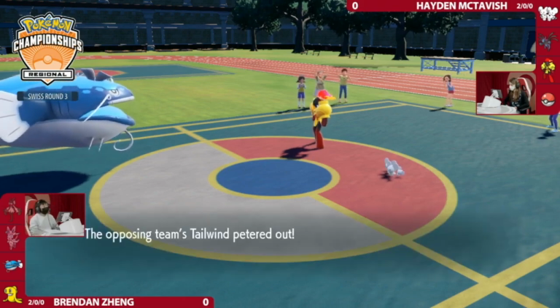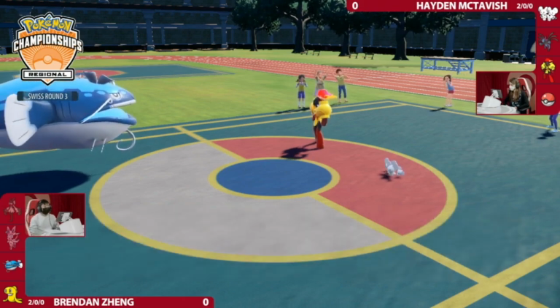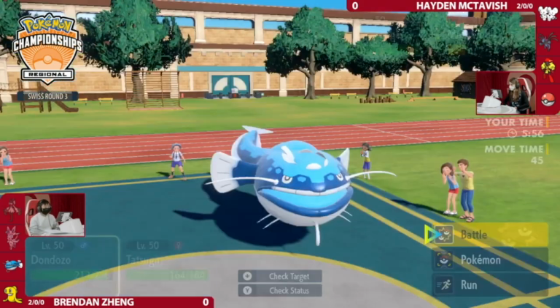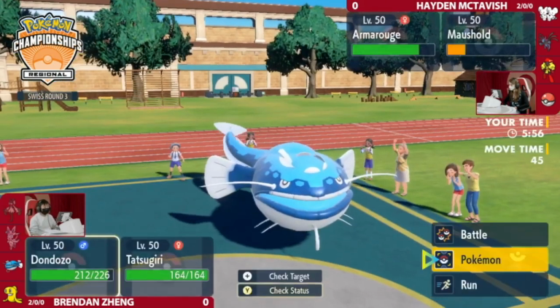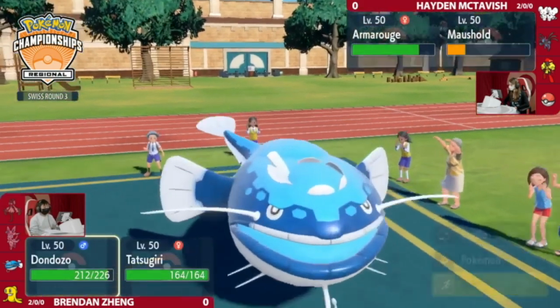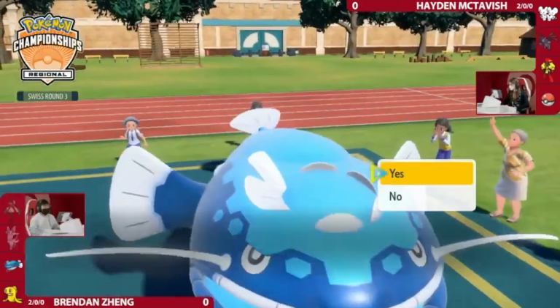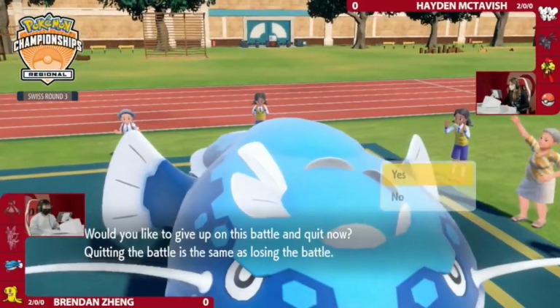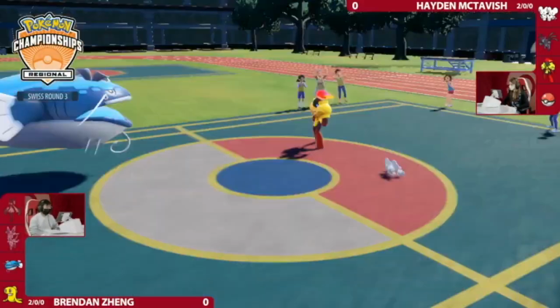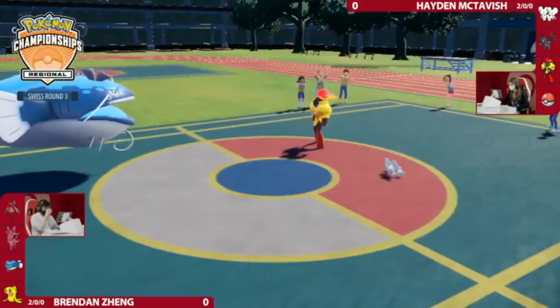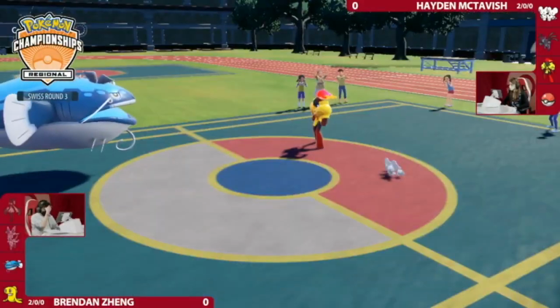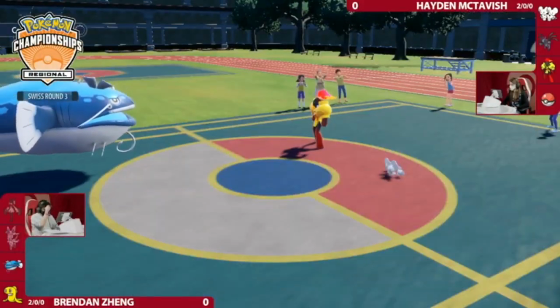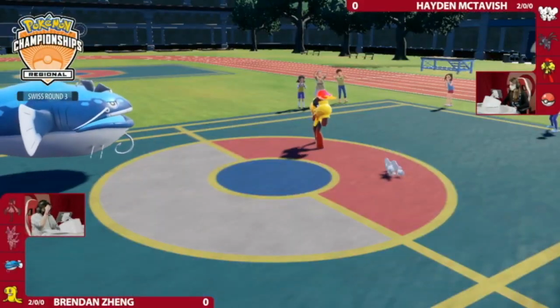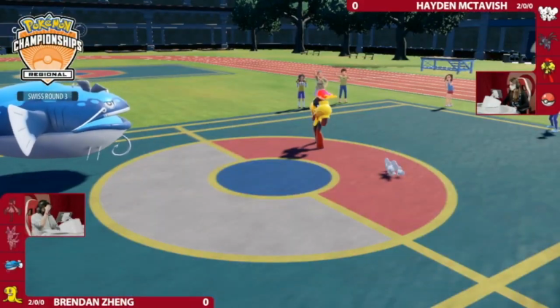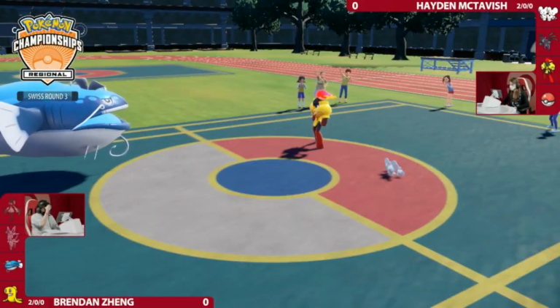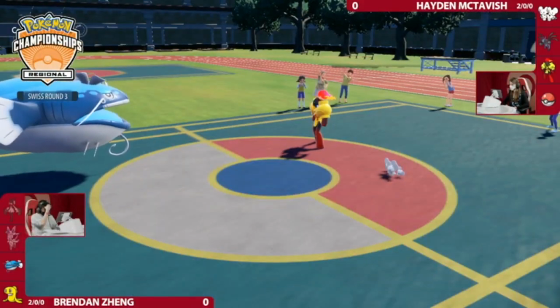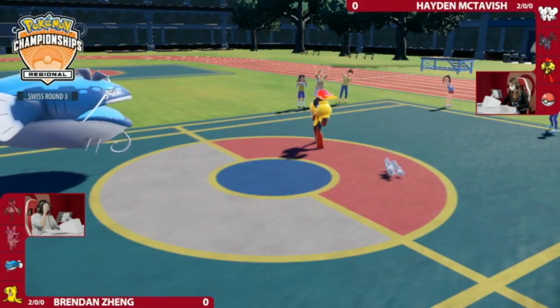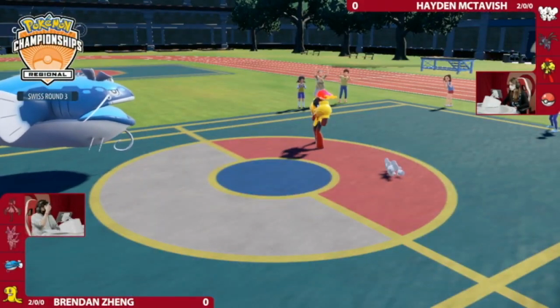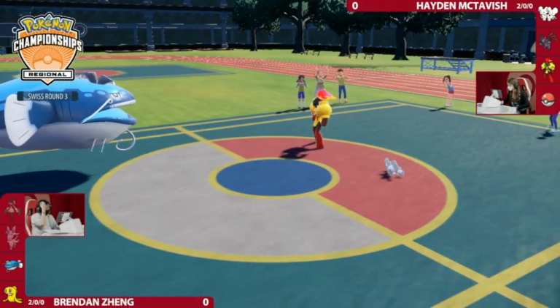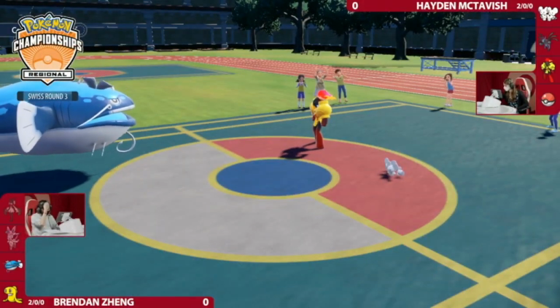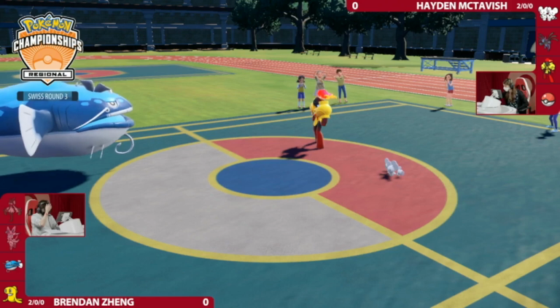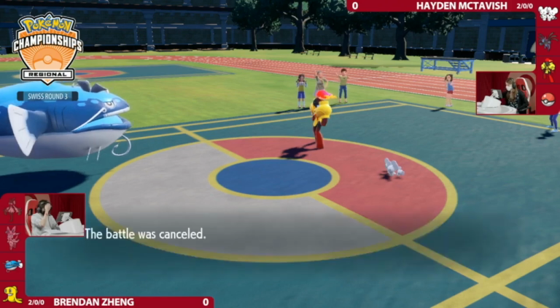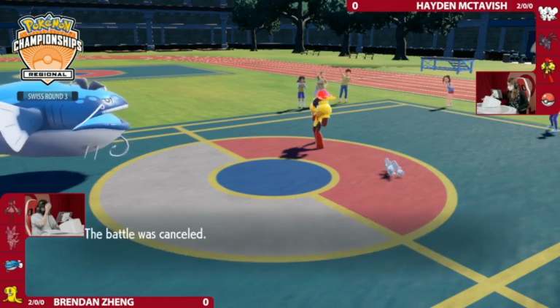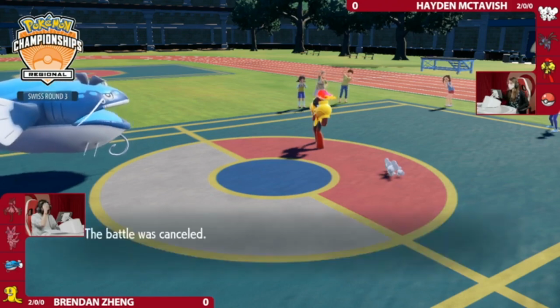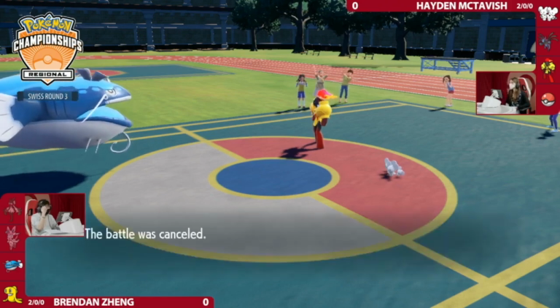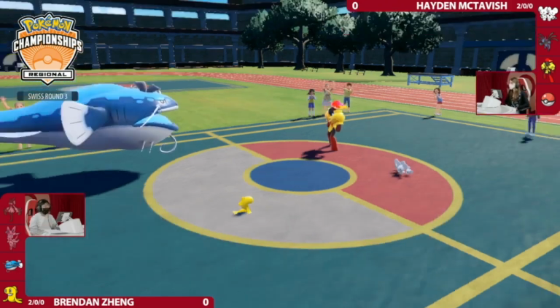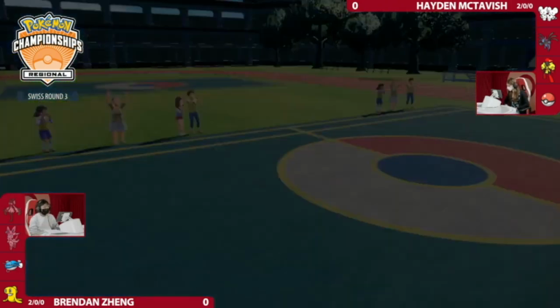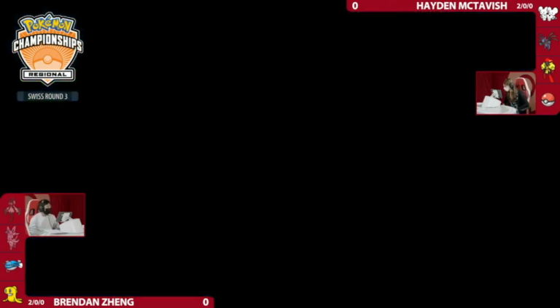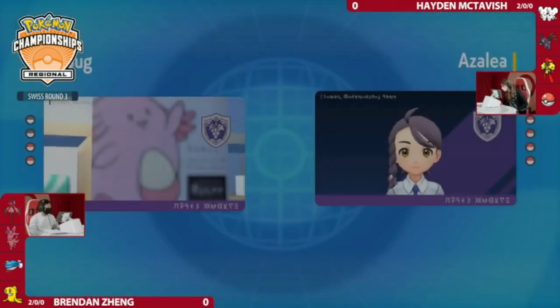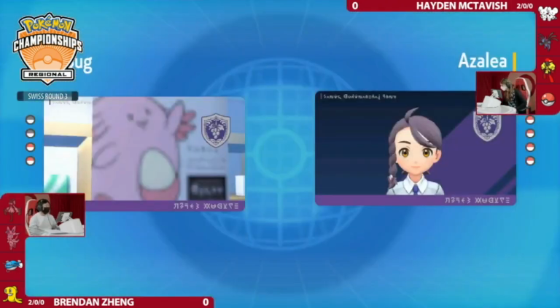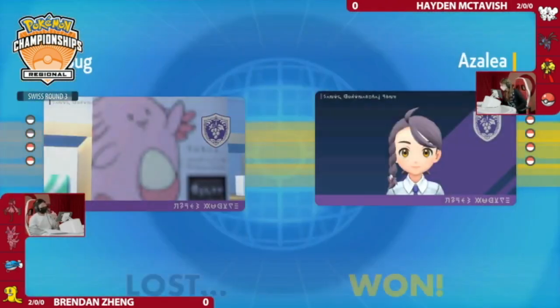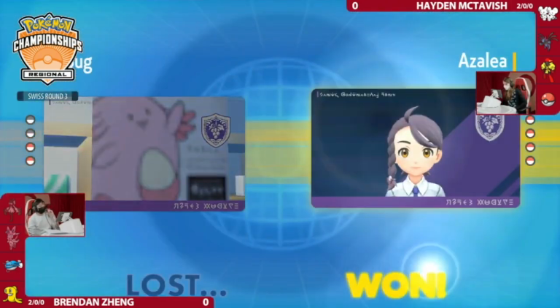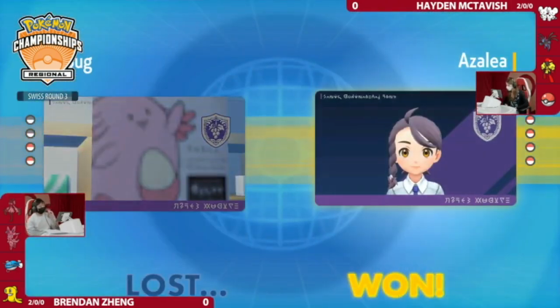I don't think it's easy to have this game plan. Even though on paper her team doesn't look that strong into Dondozo, this is one of the answers into it — the combination of Tailwind plus this Maushold. Making every call correctly.